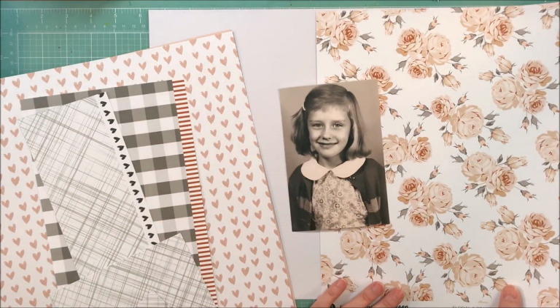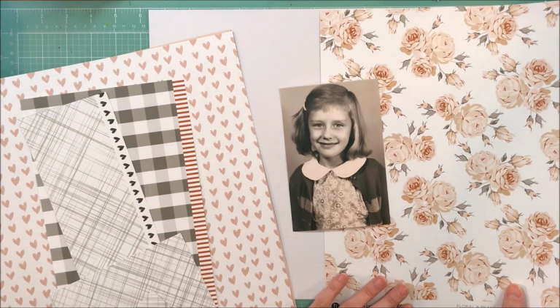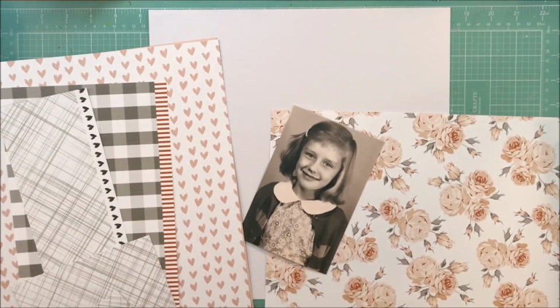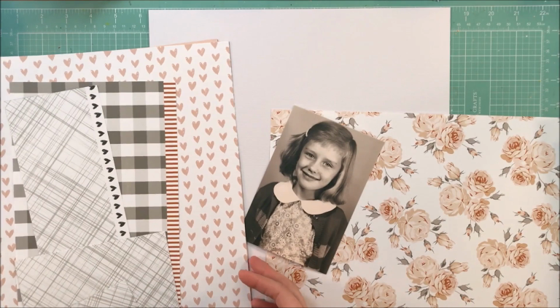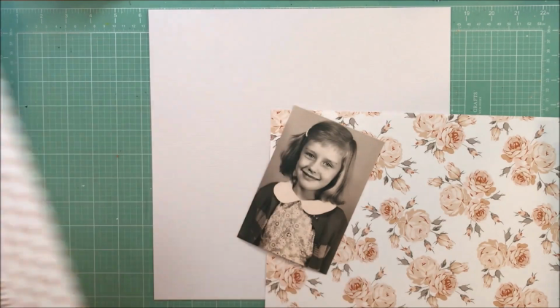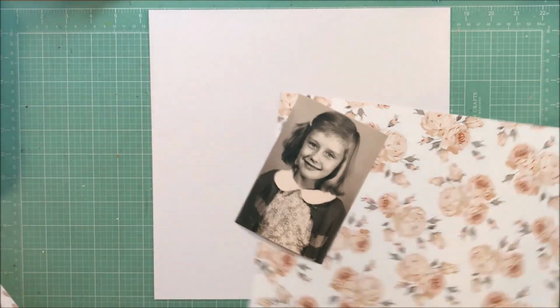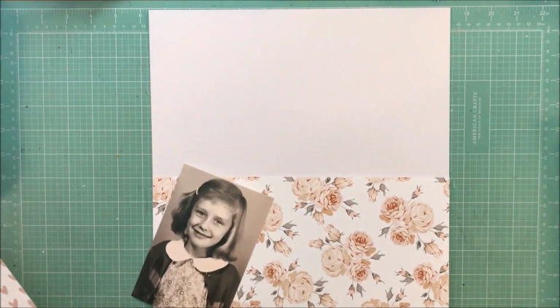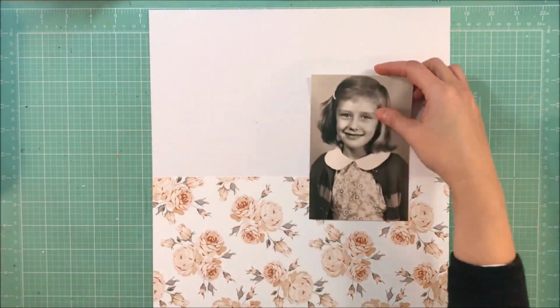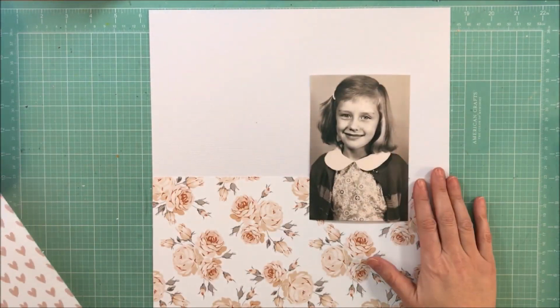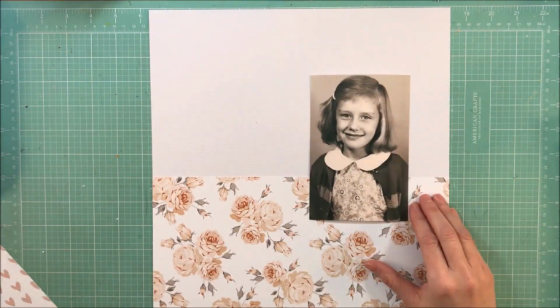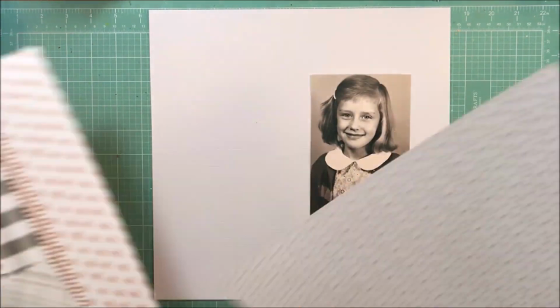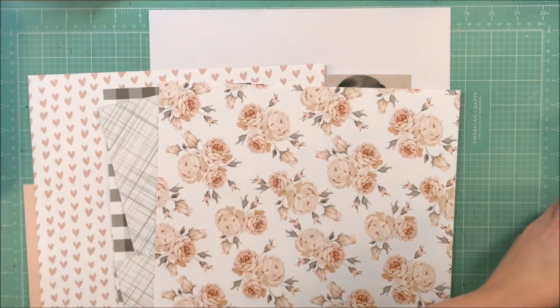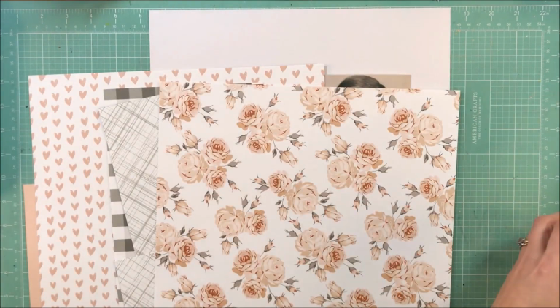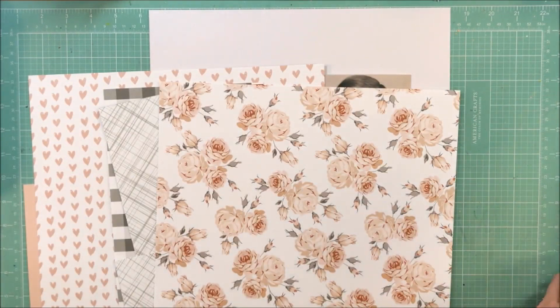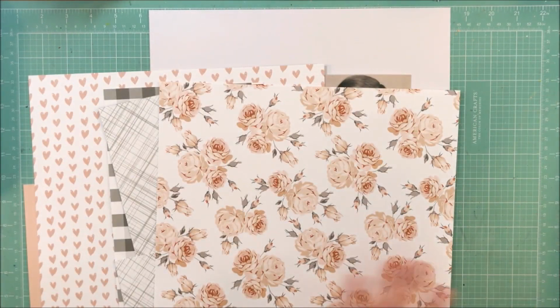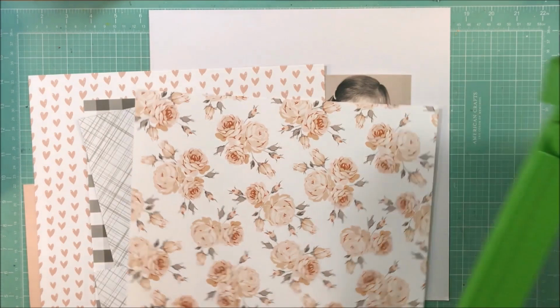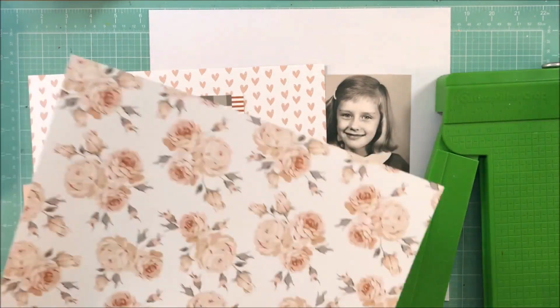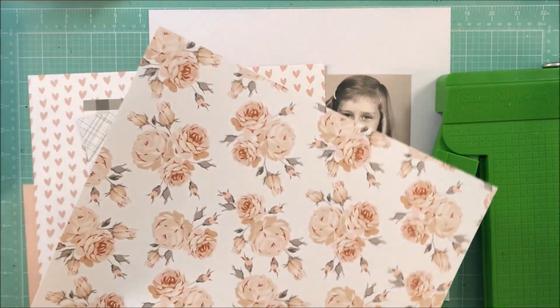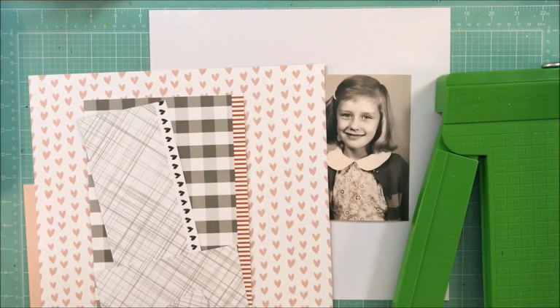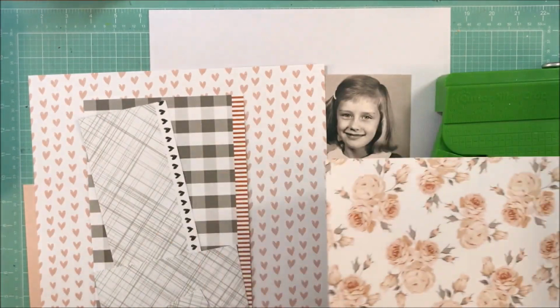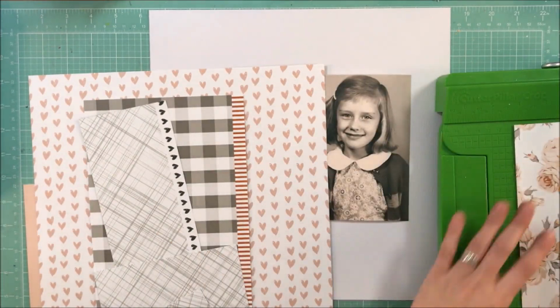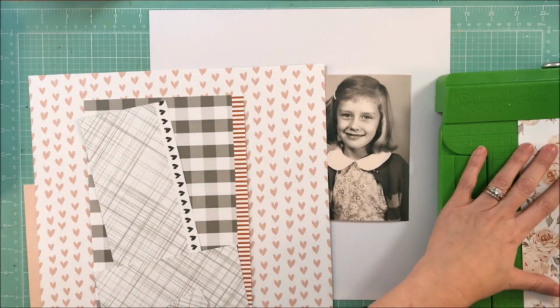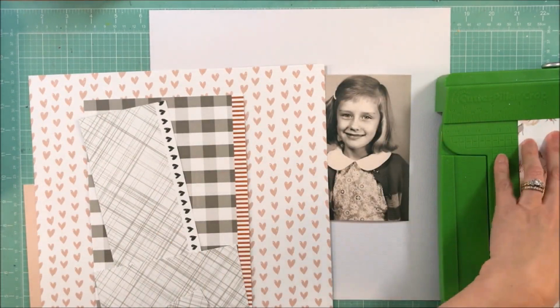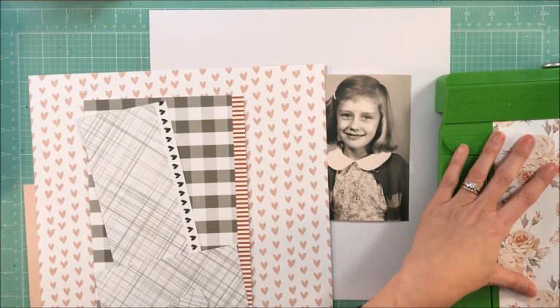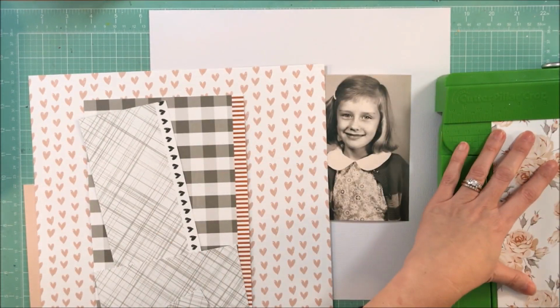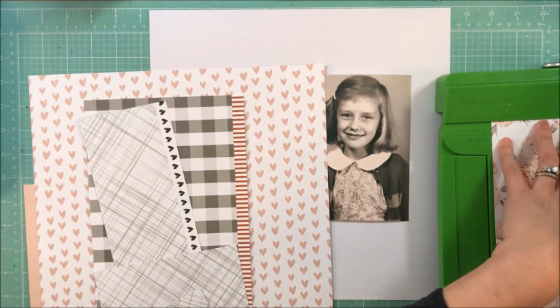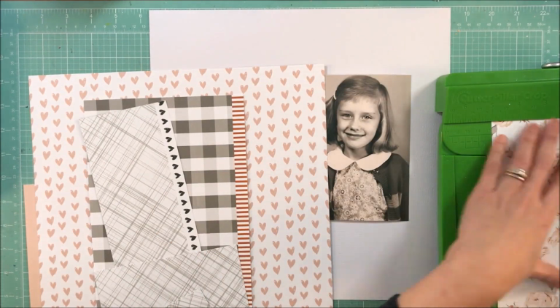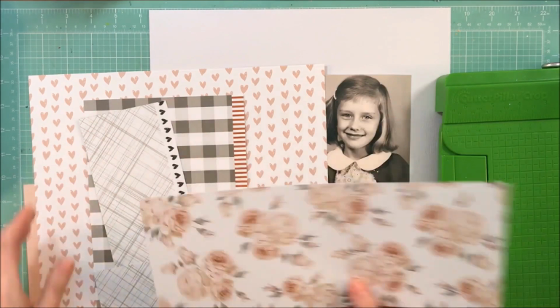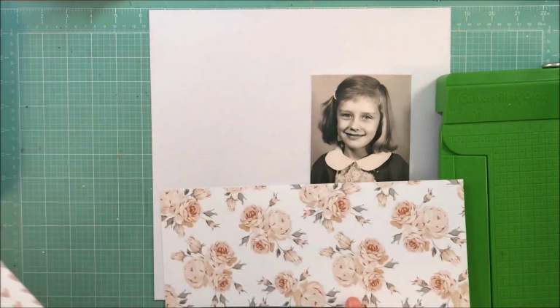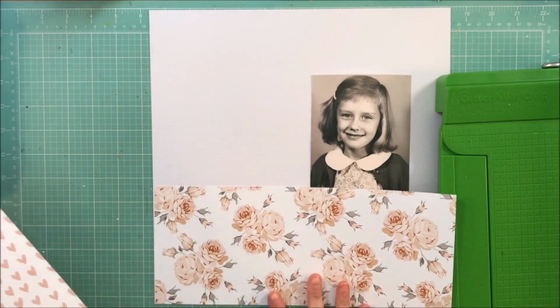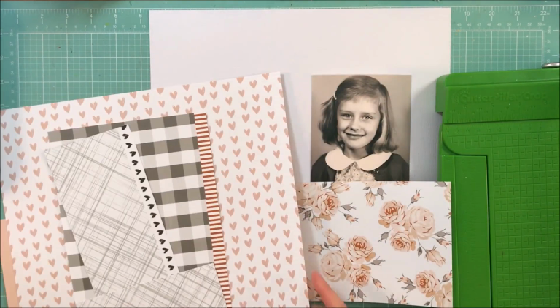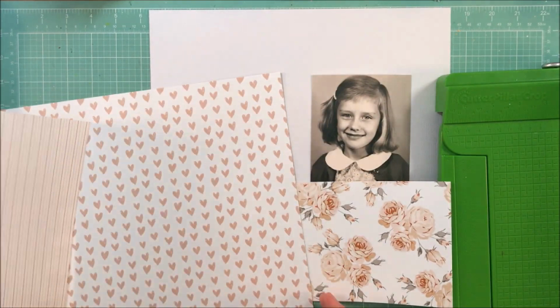Laura actually made two sketches. One of them she wasn't quite pleased with, although I thought it was great. Sometimes we can be our own worst critics, and I believe I'm using the original sketch that she posted.